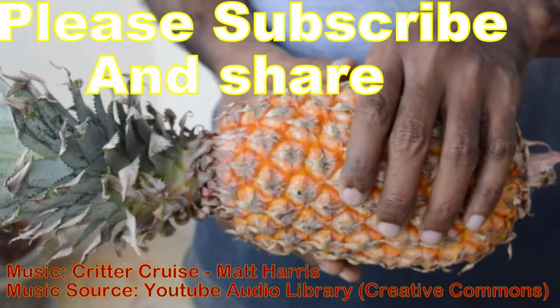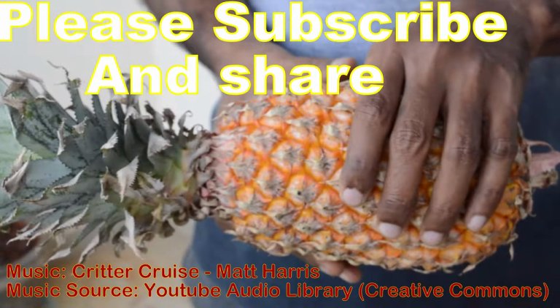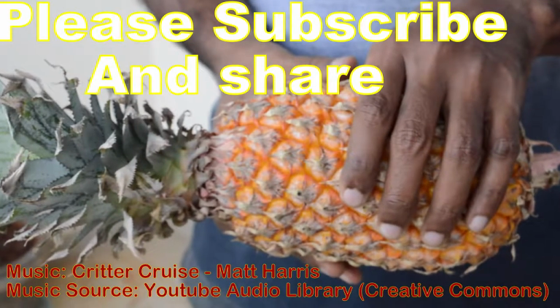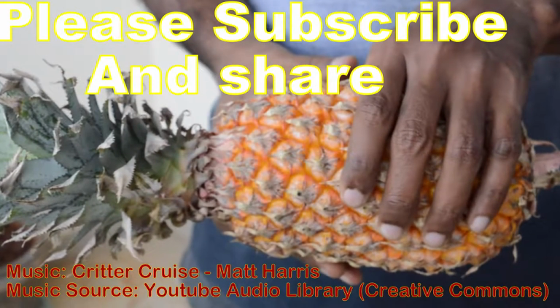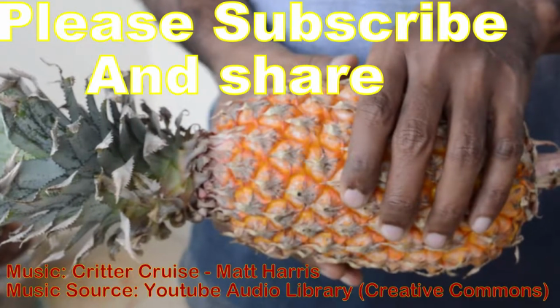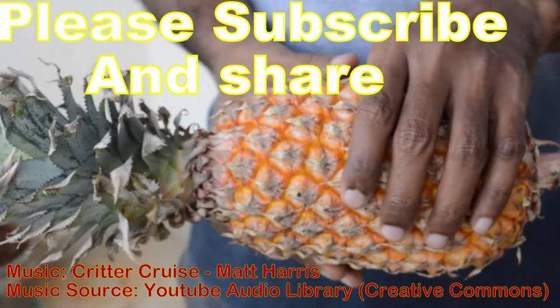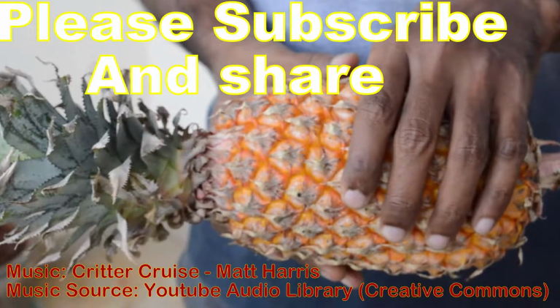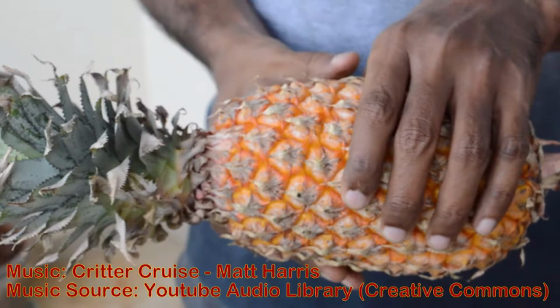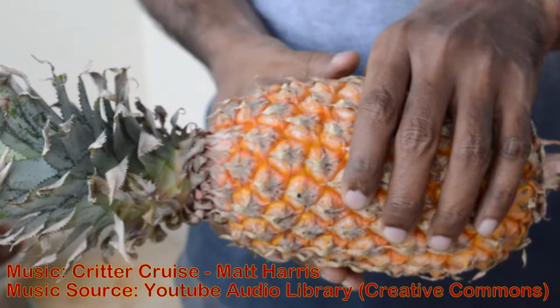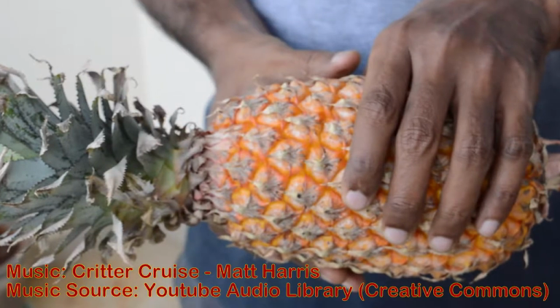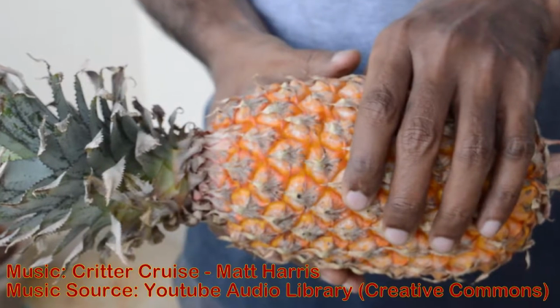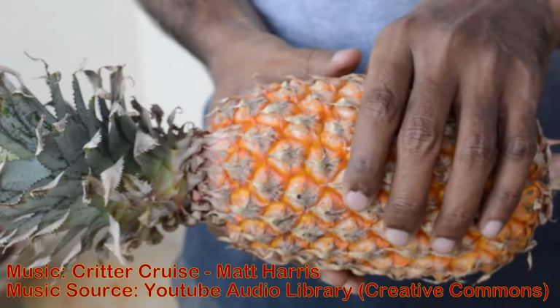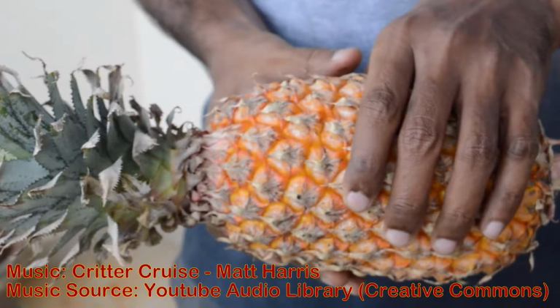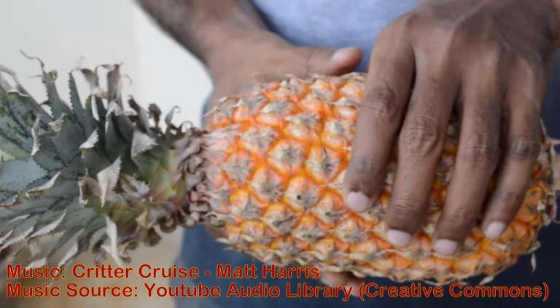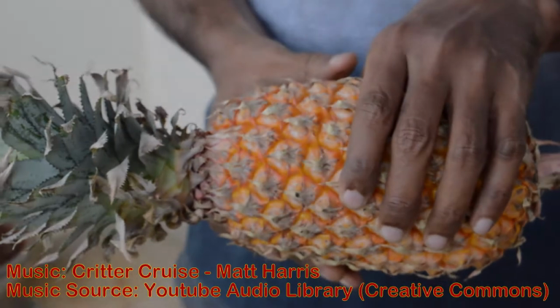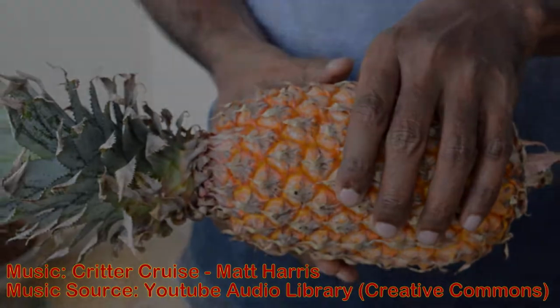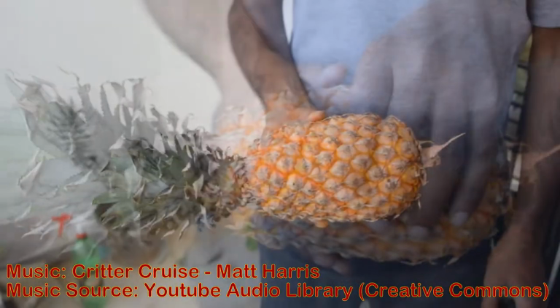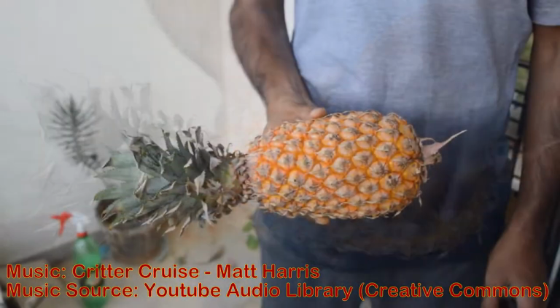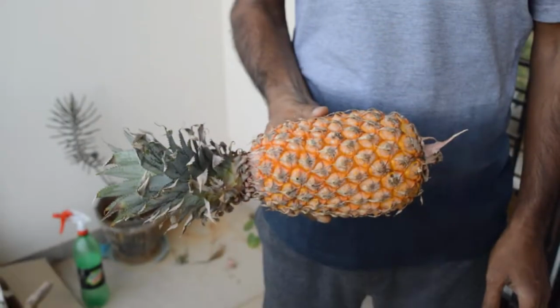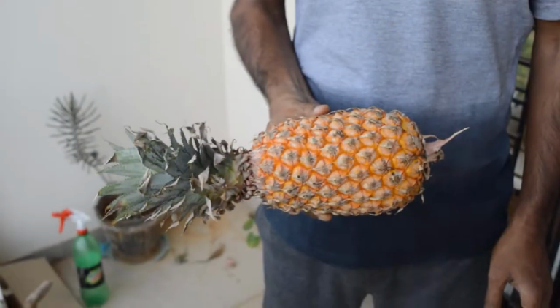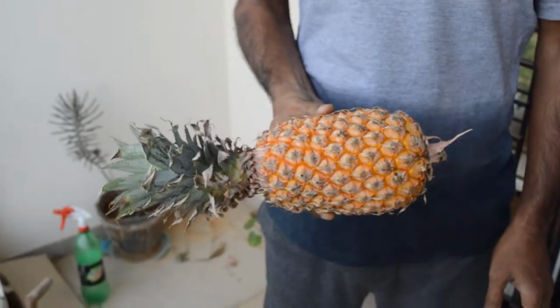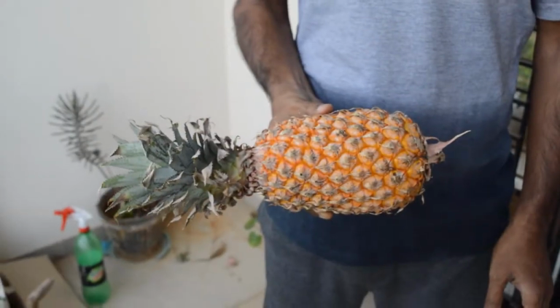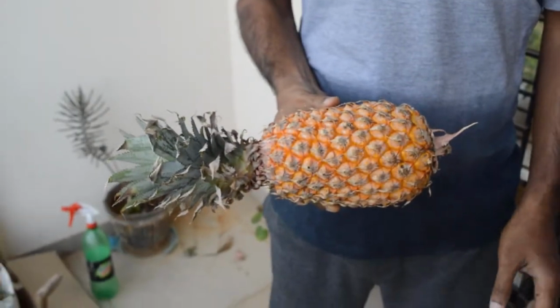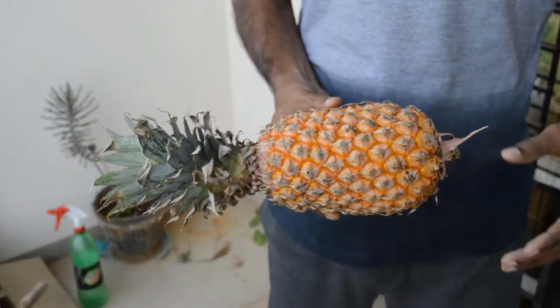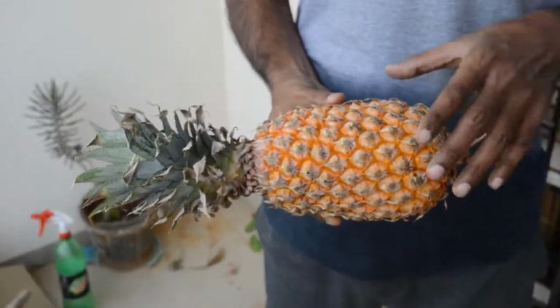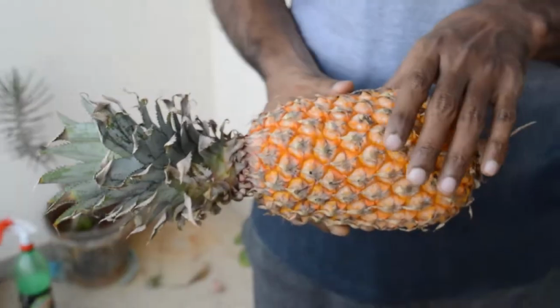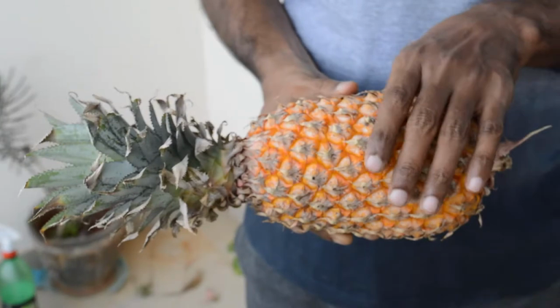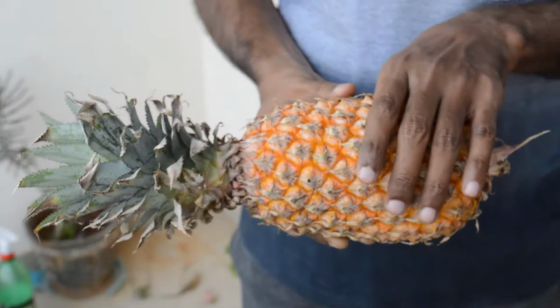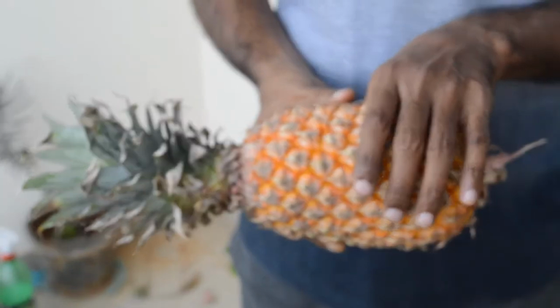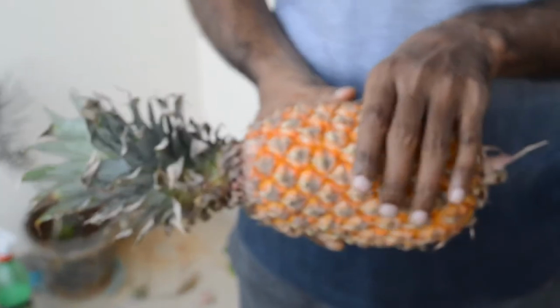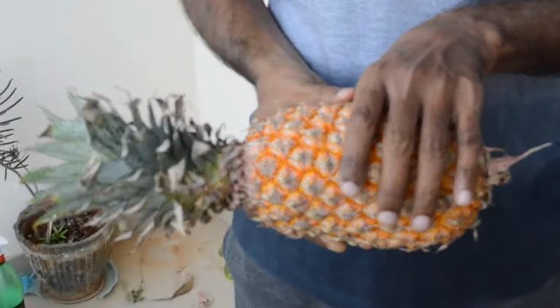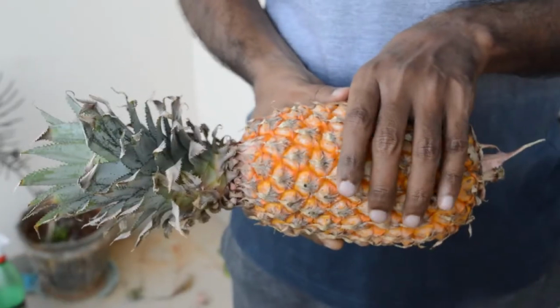Take a fresh pineapple which is well ripened and ready to eat. You can see a green colored leafy crown or foliage connected with the pulpy part of the fruit.